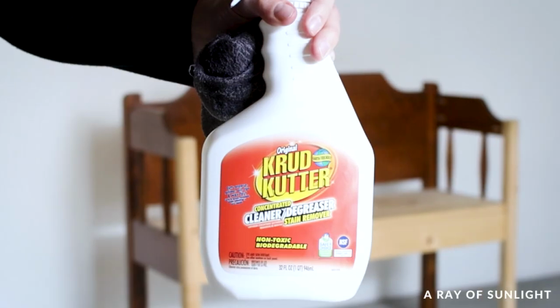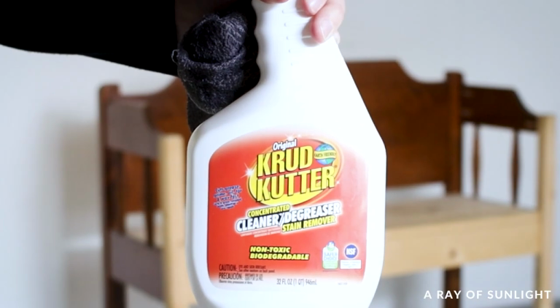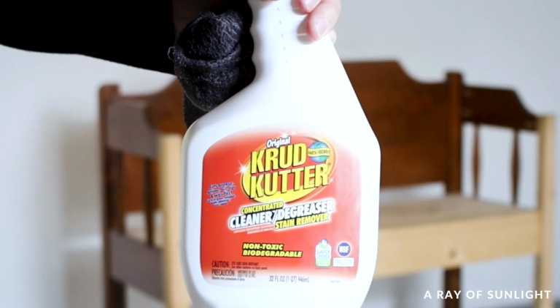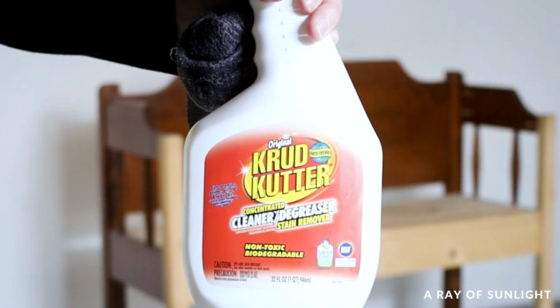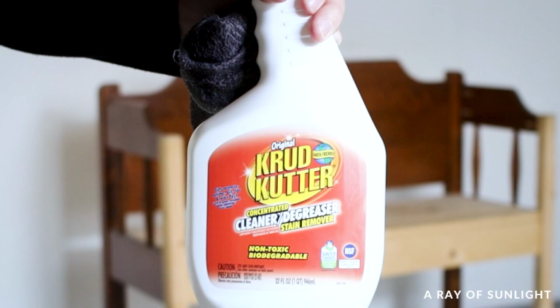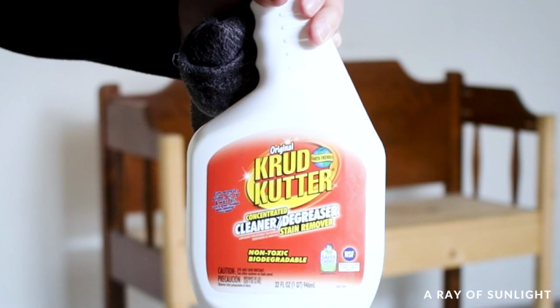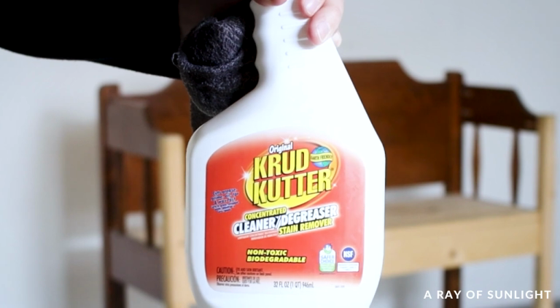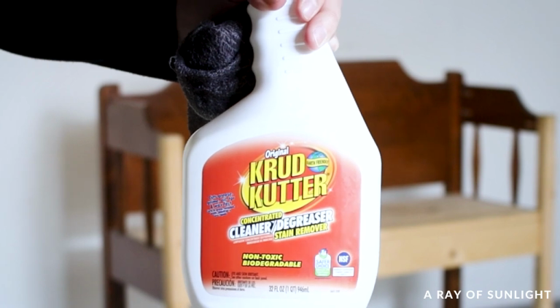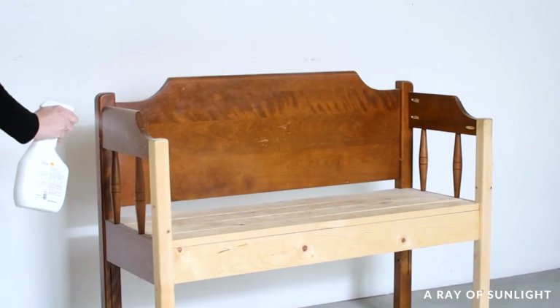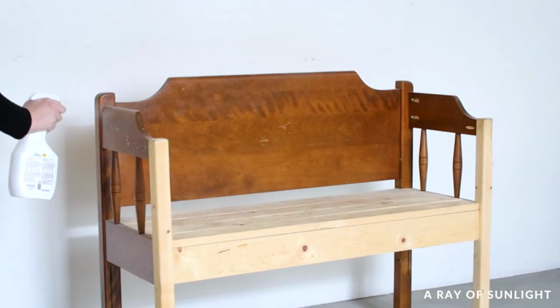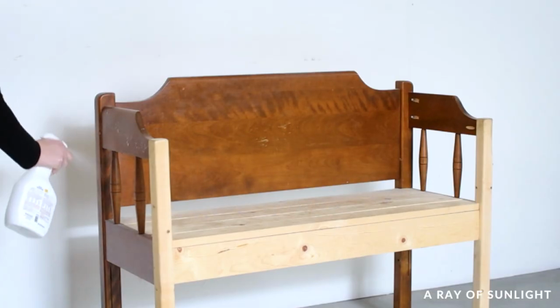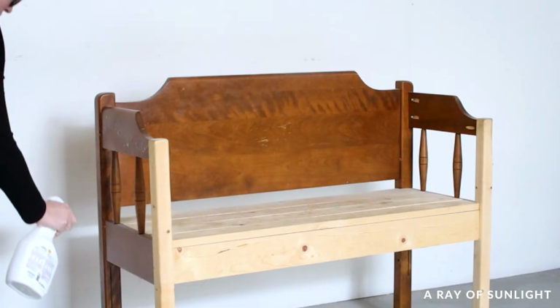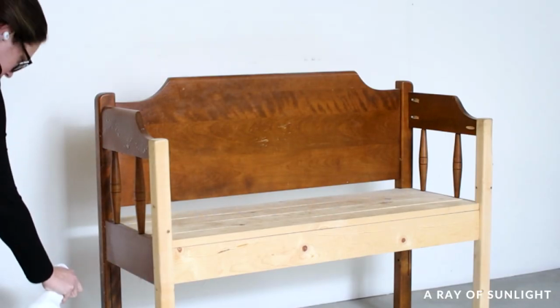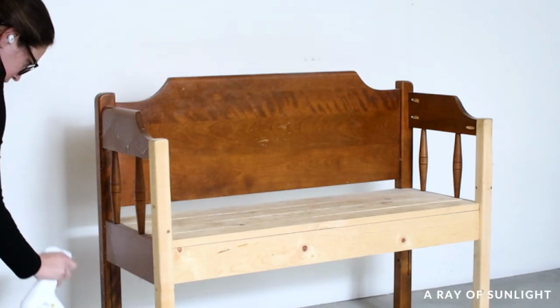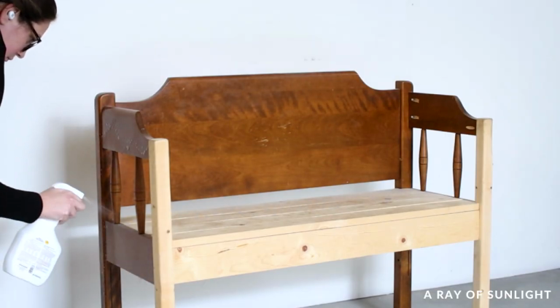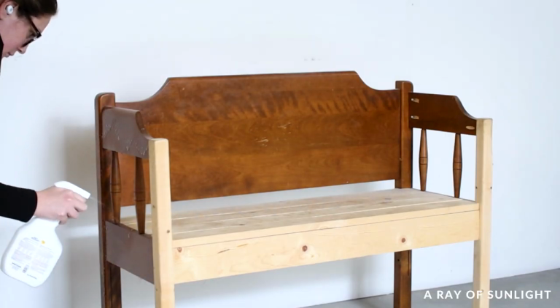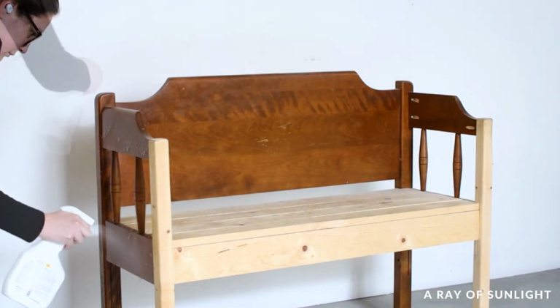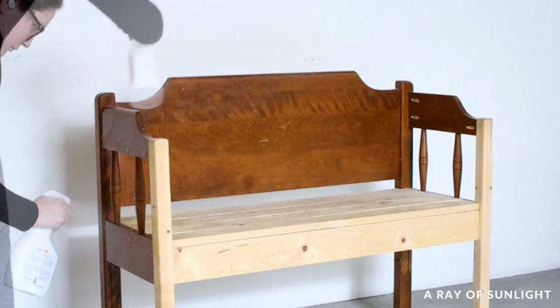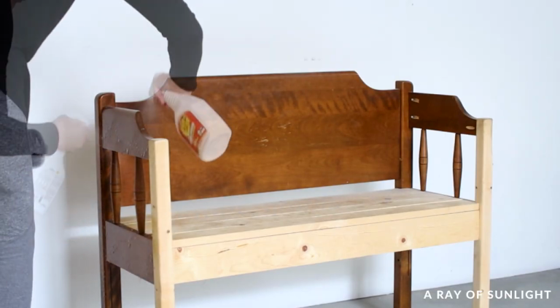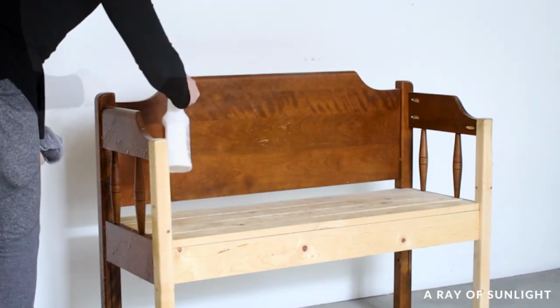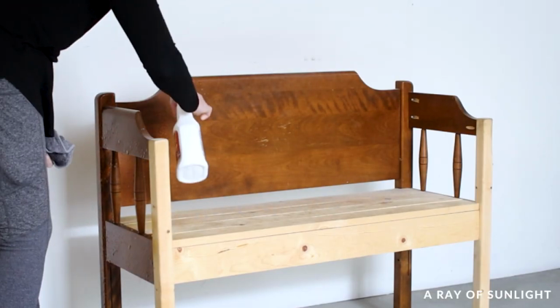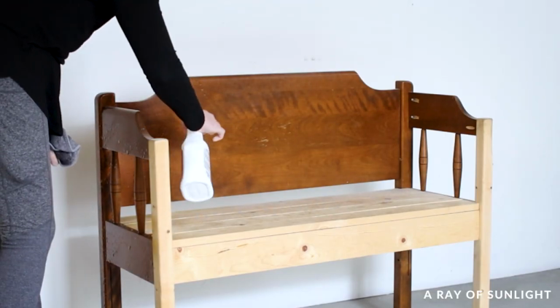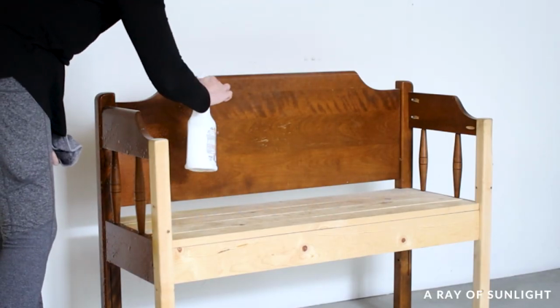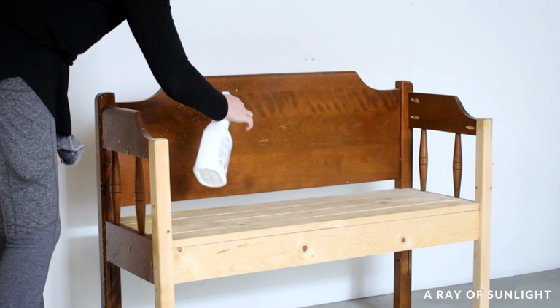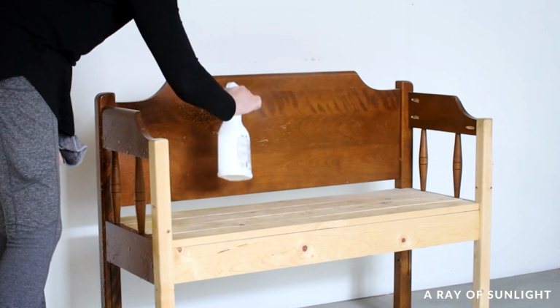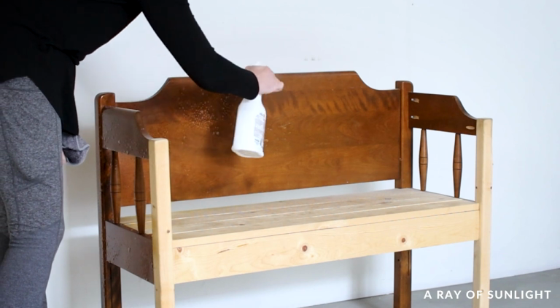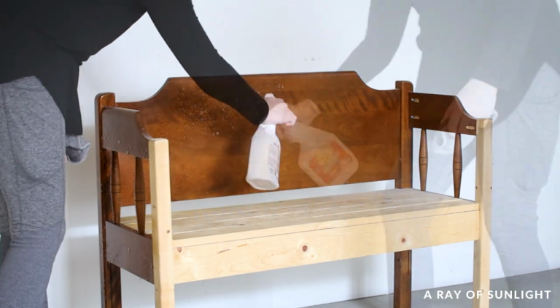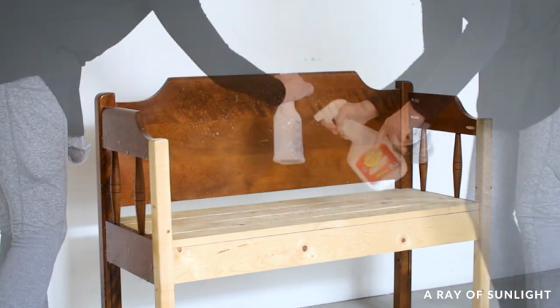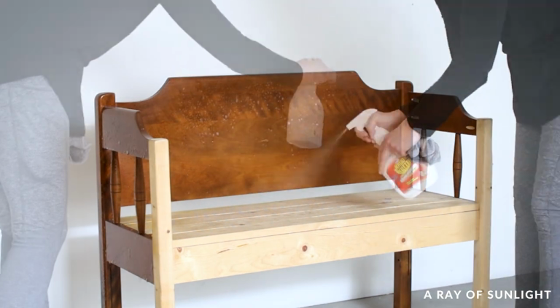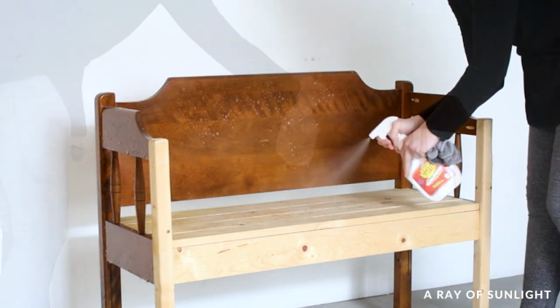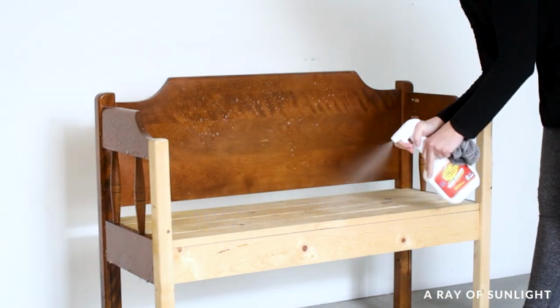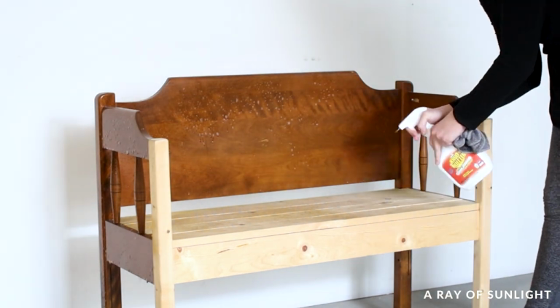First I cleaned it off with some crud cutter and an old damp rag. We have to get all of the grease and grime off before doing anything else so the paint and stain will stick properly.